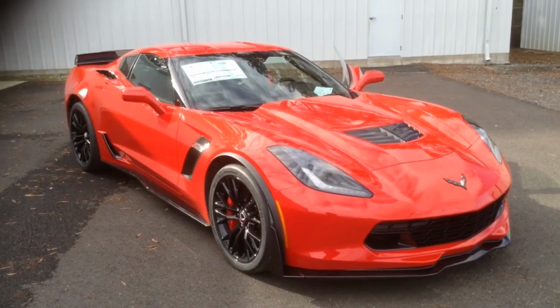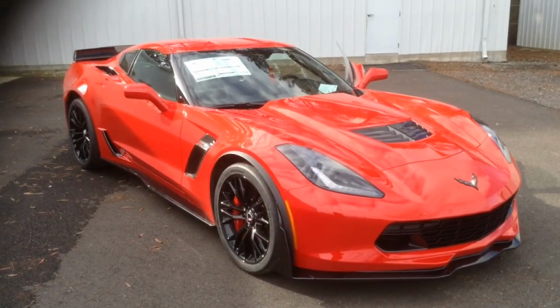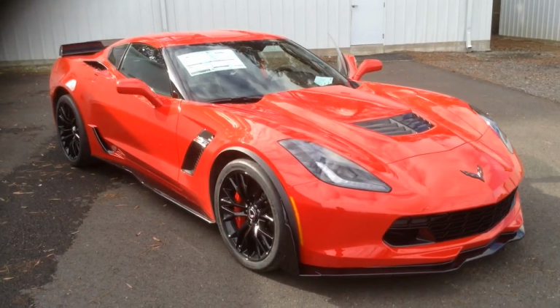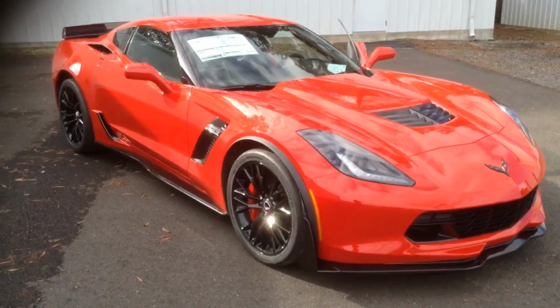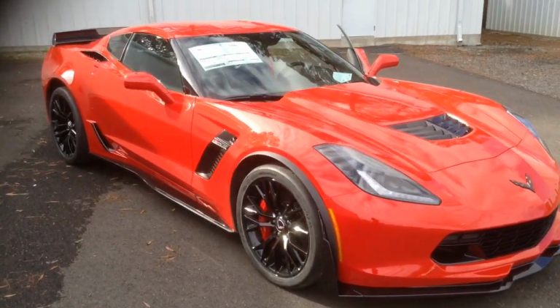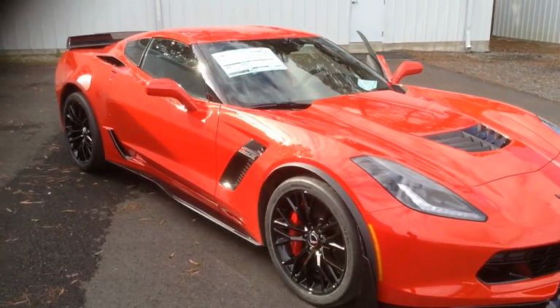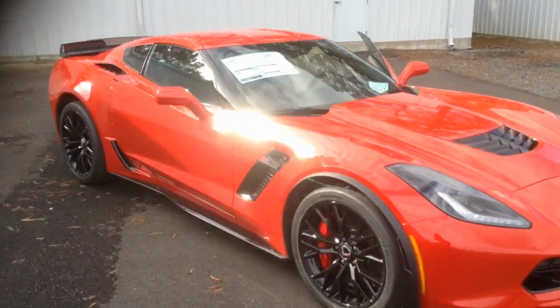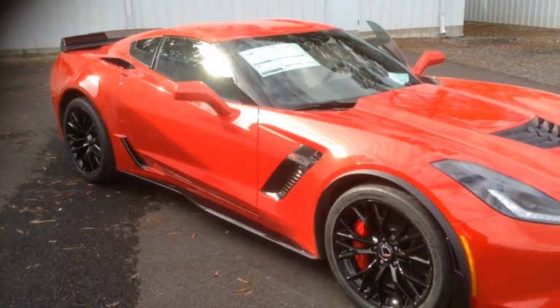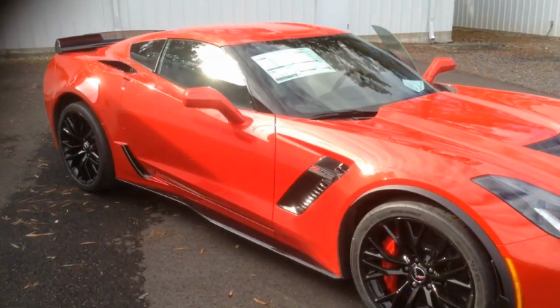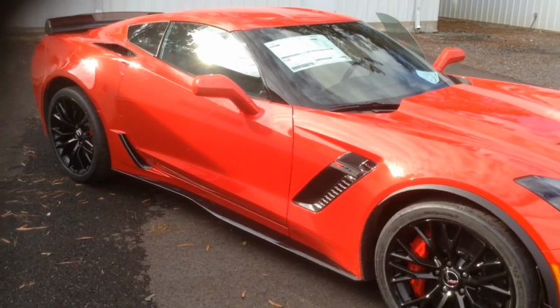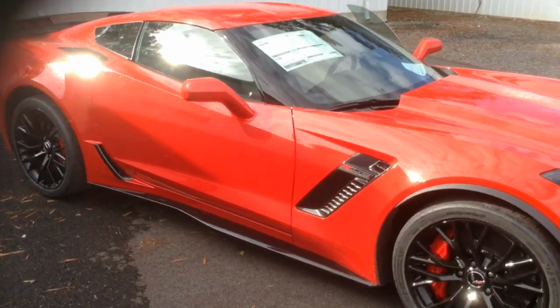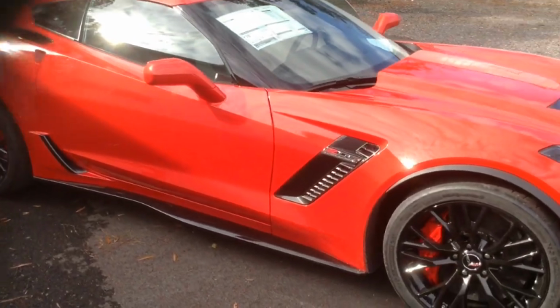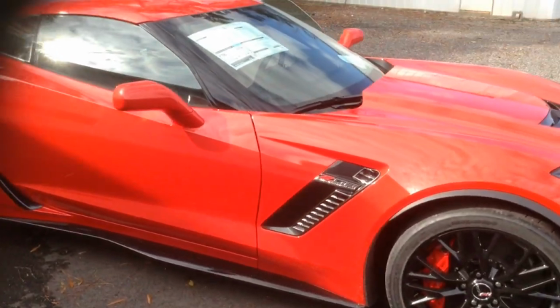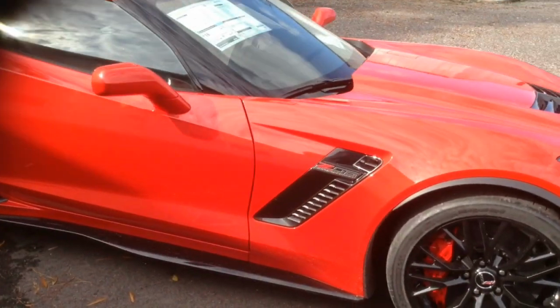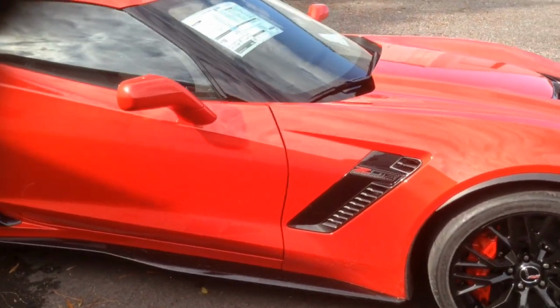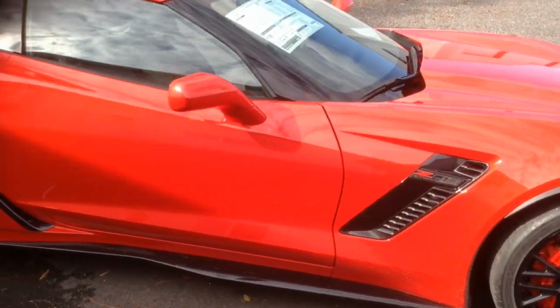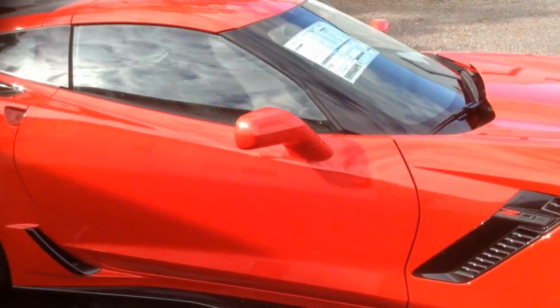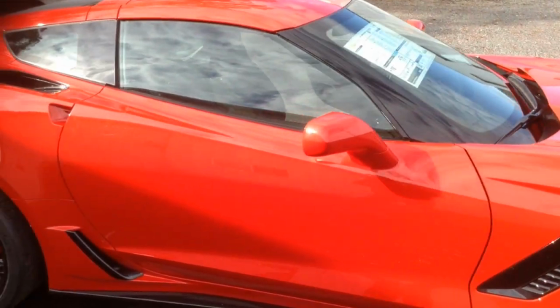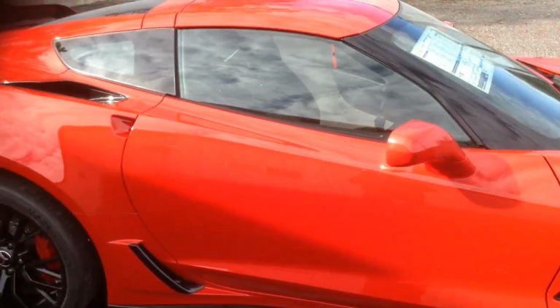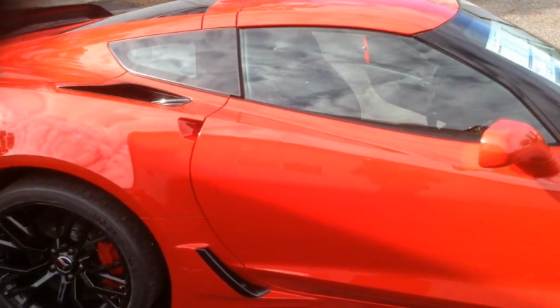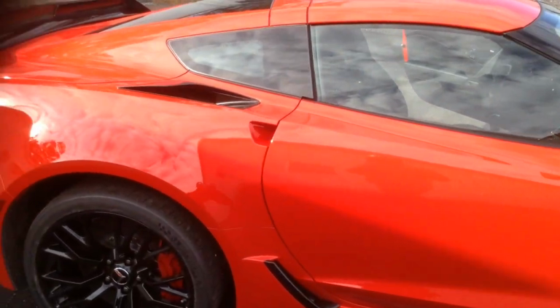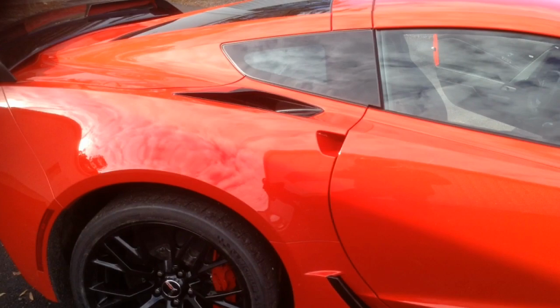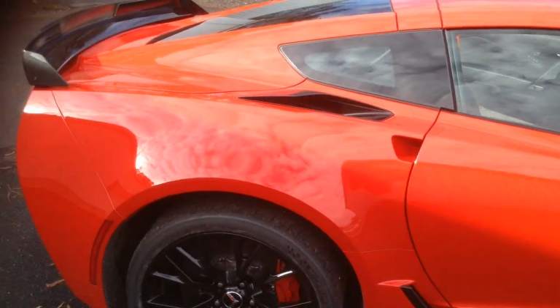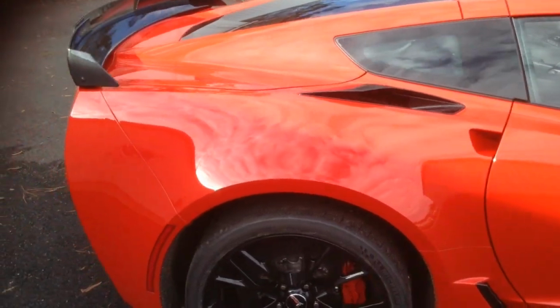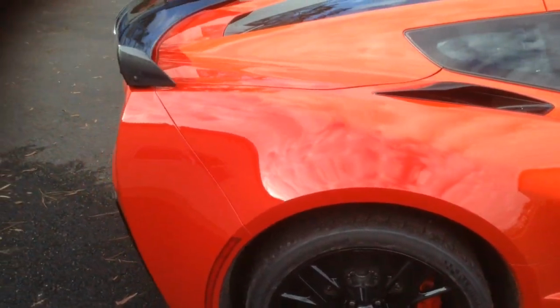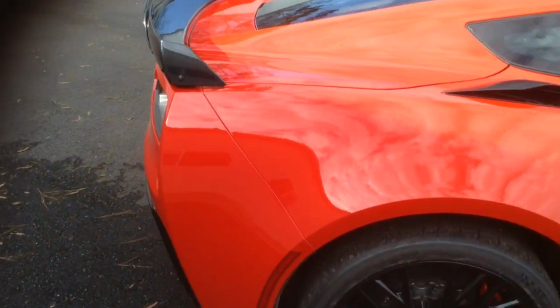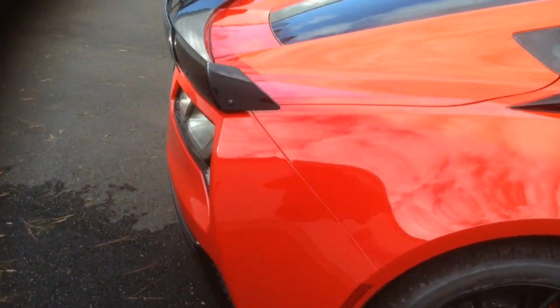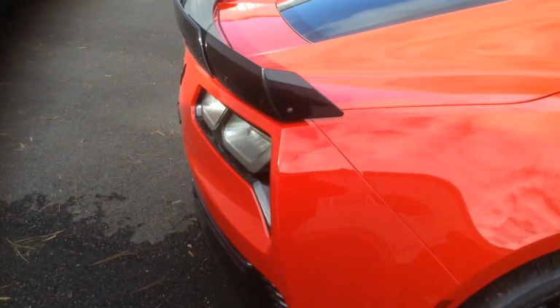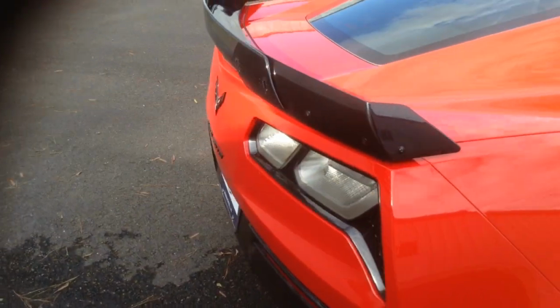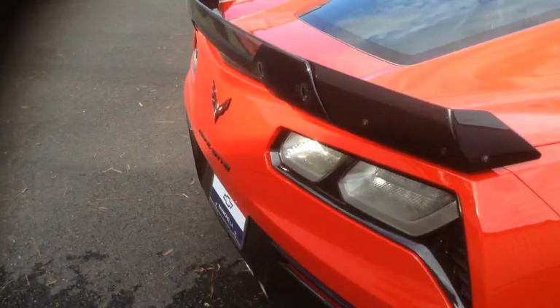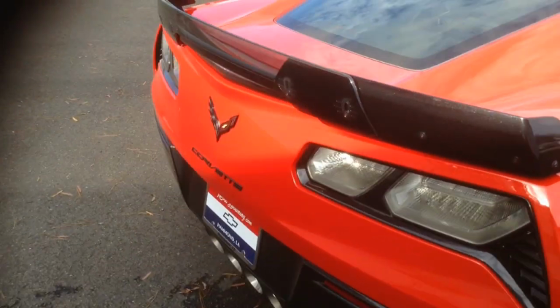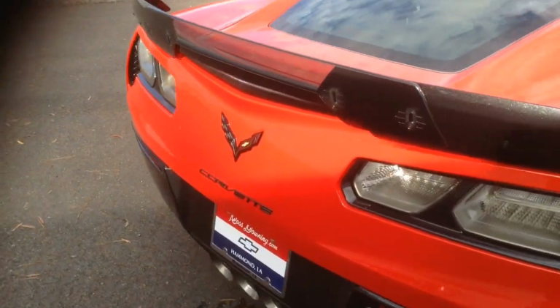Hello Carl, it's Jay with Frost Downey Chevrolet here with your brand new Z06. What a beautiful car — awesome thing to happen on Christmas Eve. We've got this car here on our lot now.